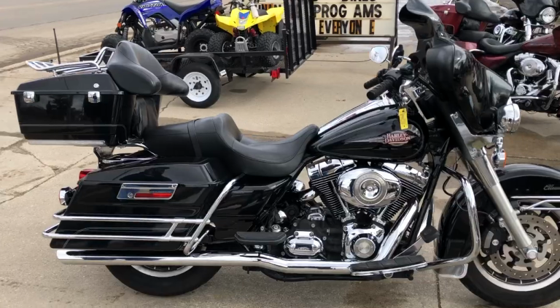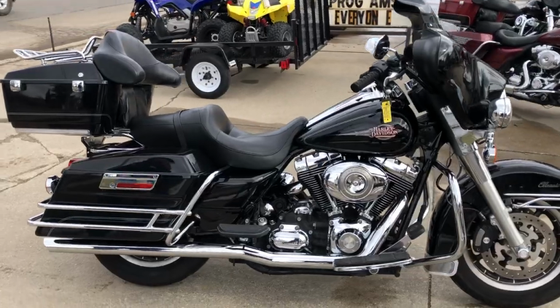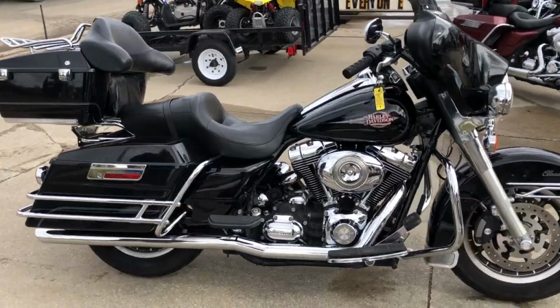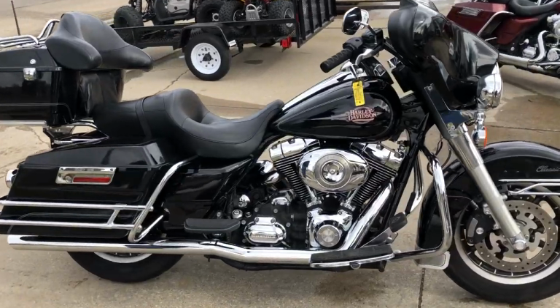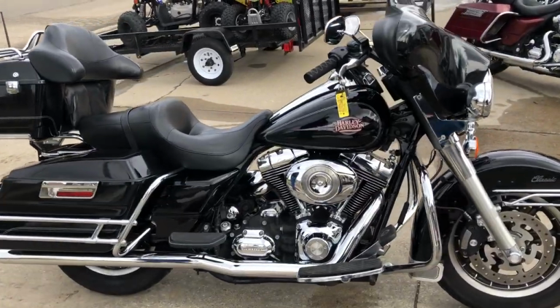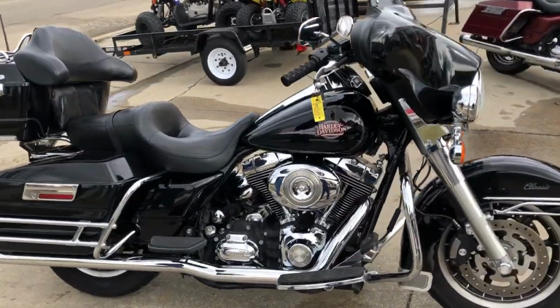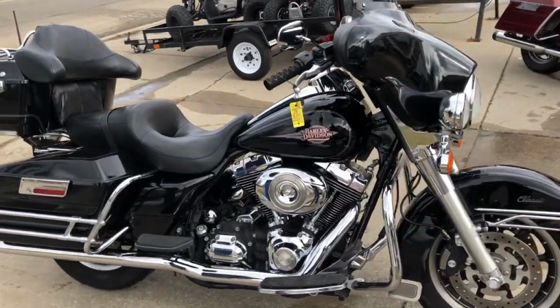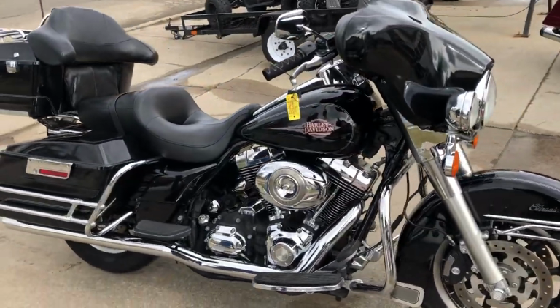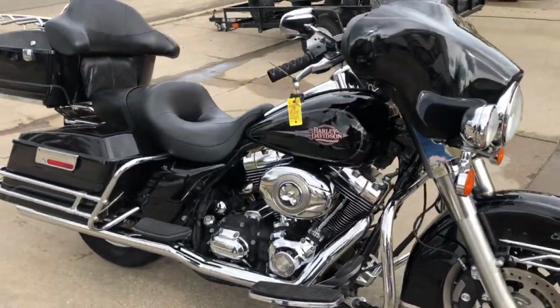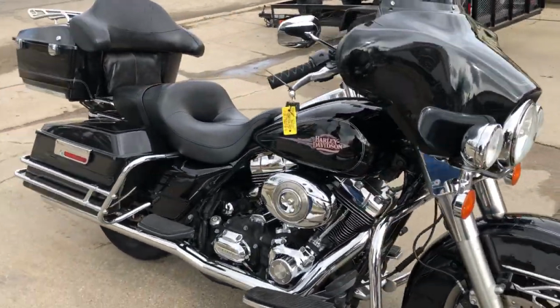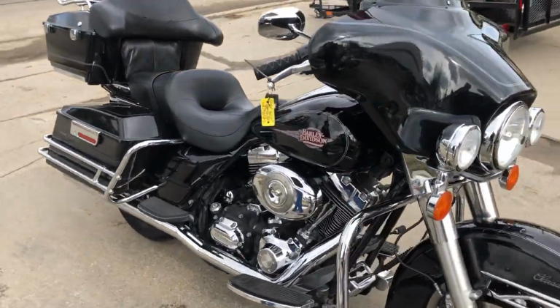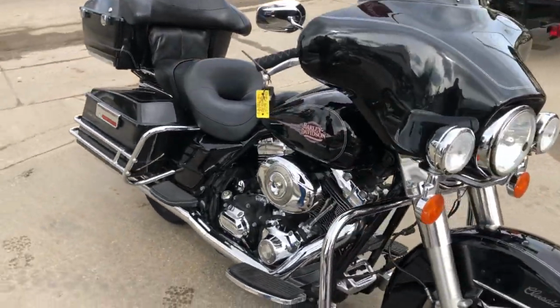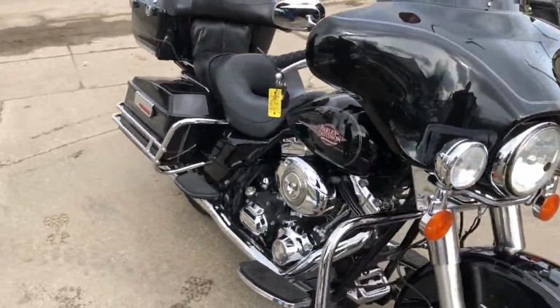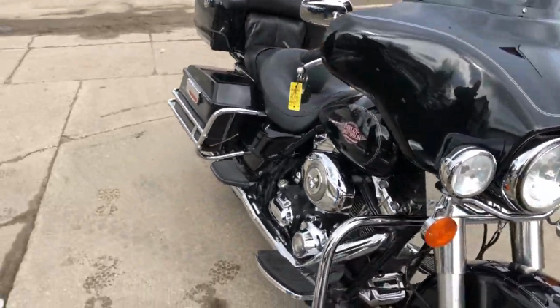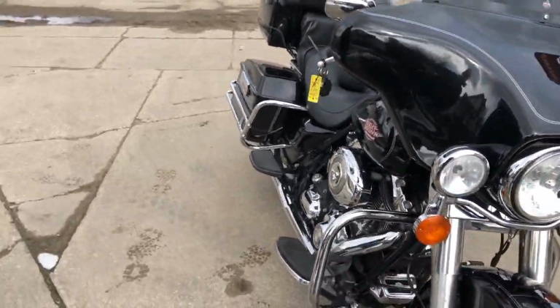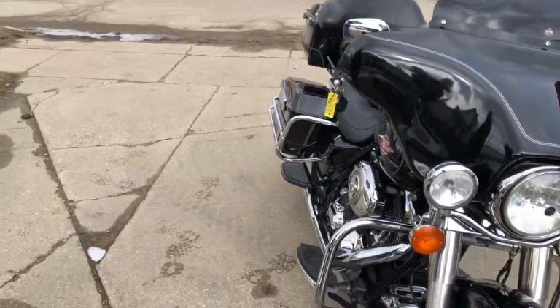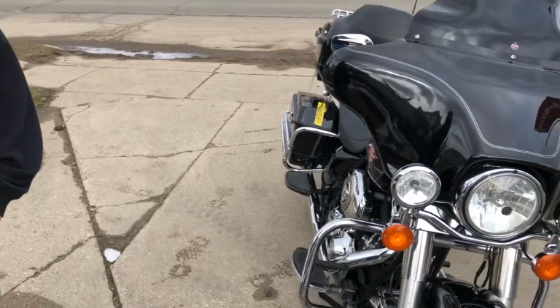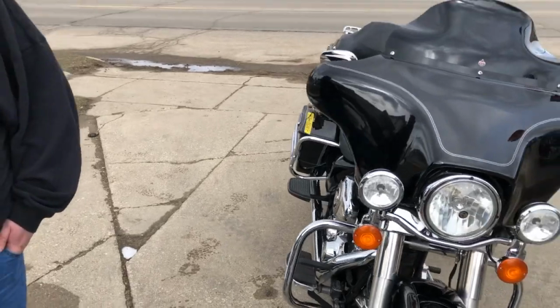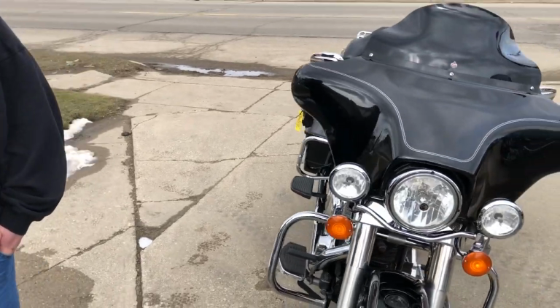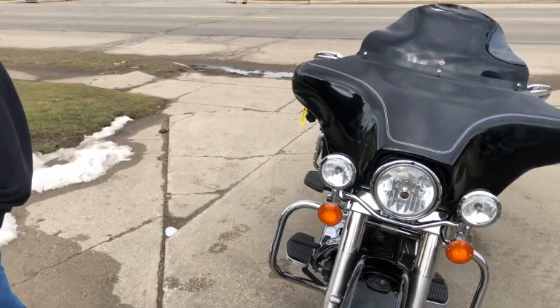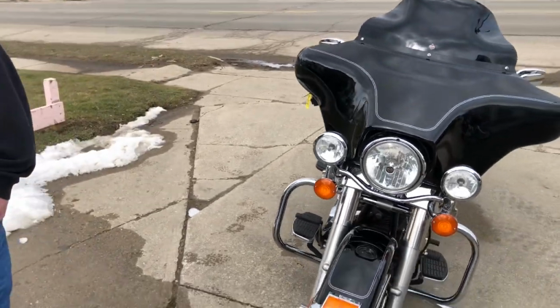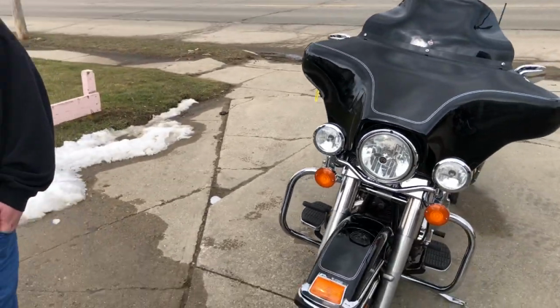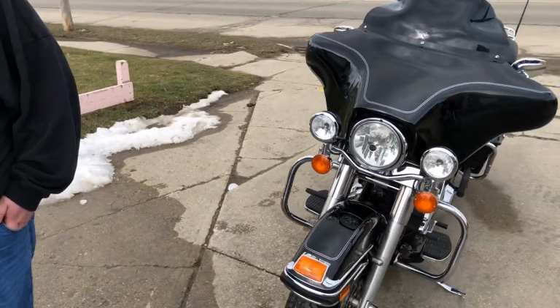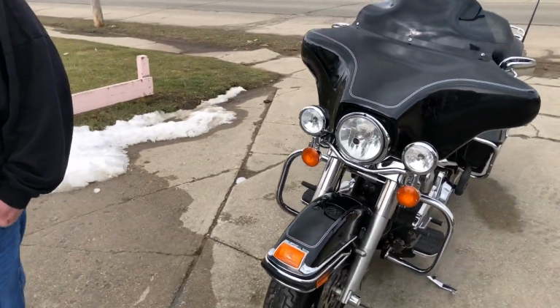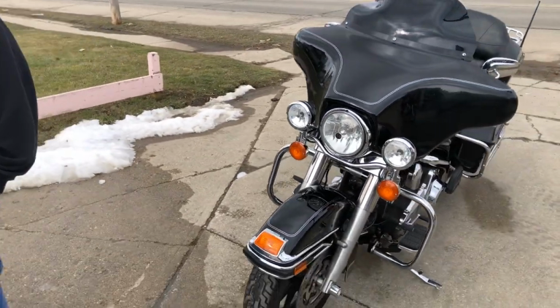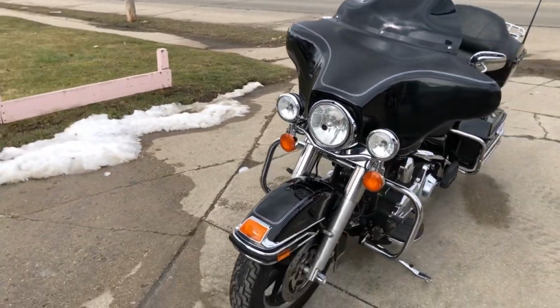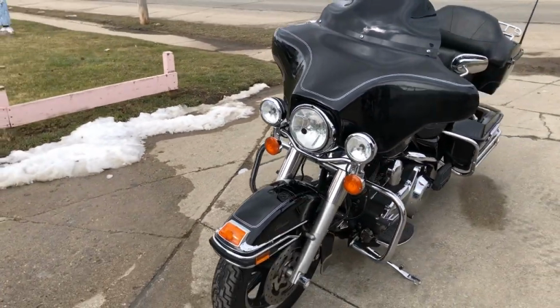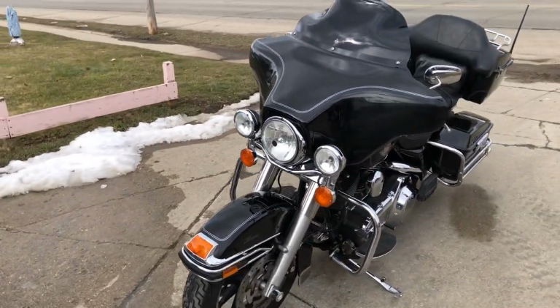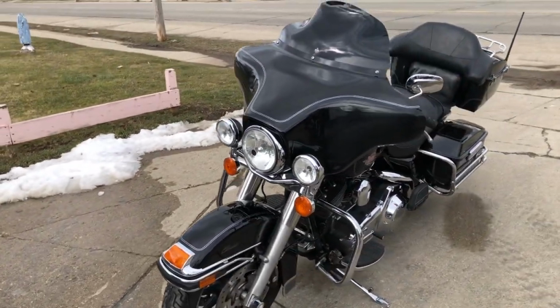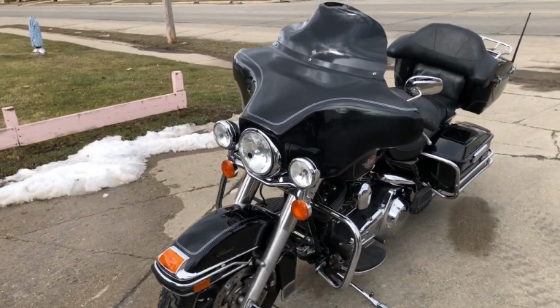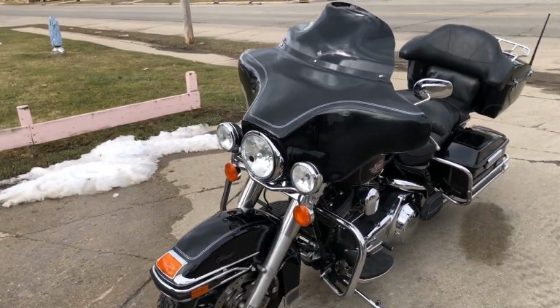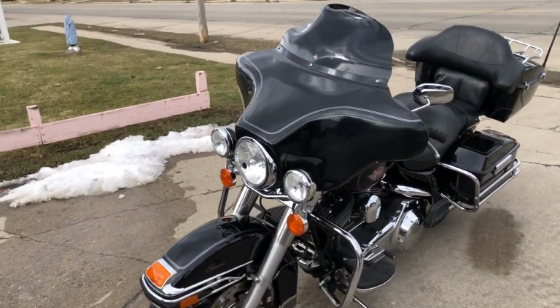Hey guys, ApprovalPowerSports.com here doing some videos on some bikes that just came off the truck. Riding season is almost here, so check this one out. It's a 2008 Electra Glide for sale.